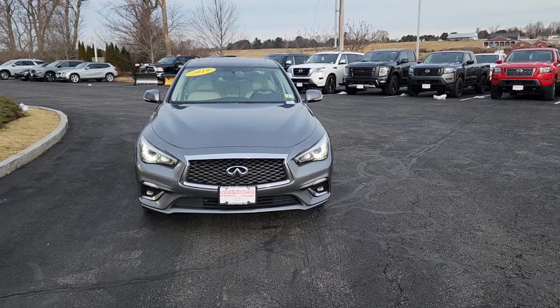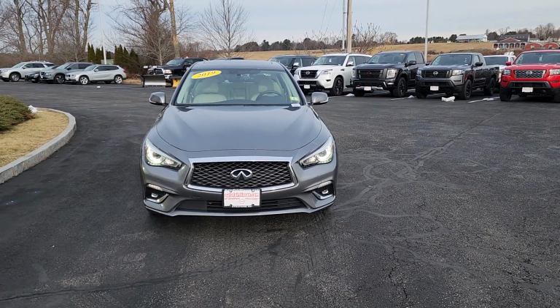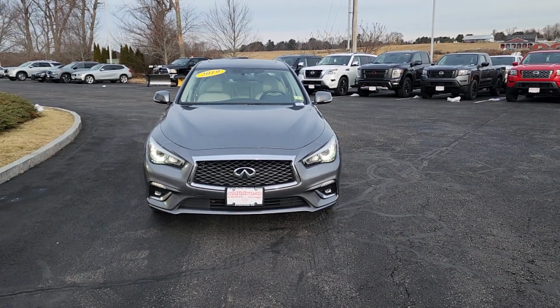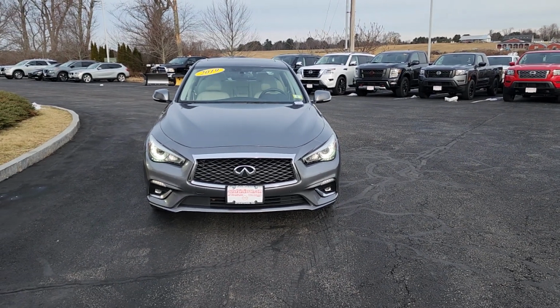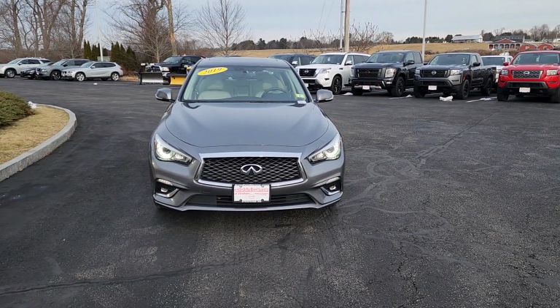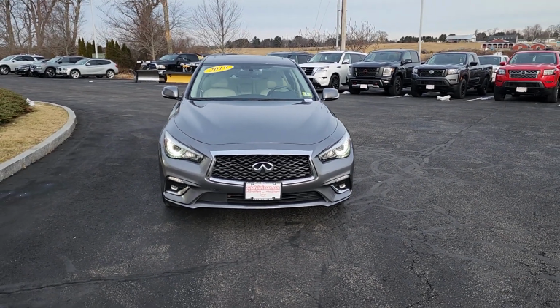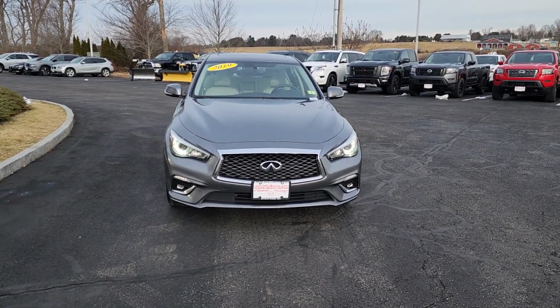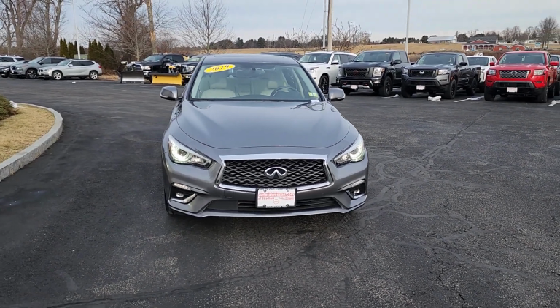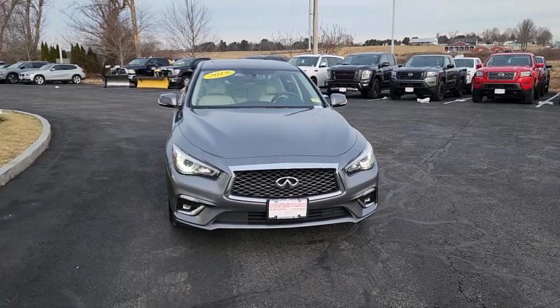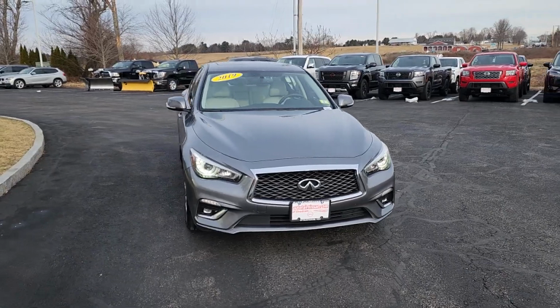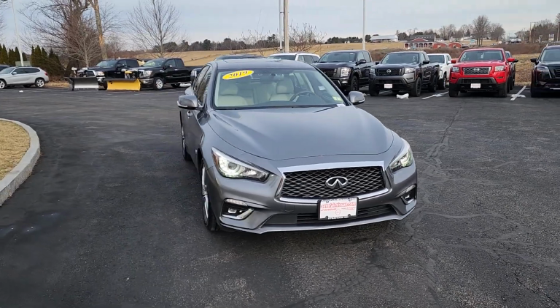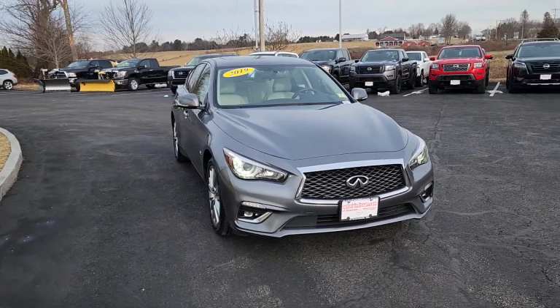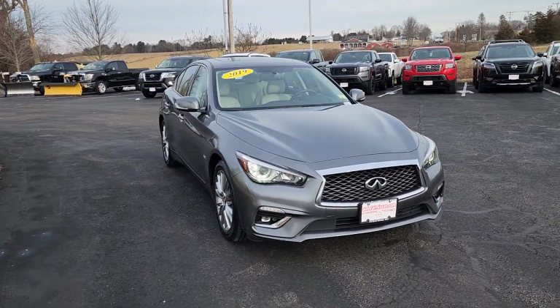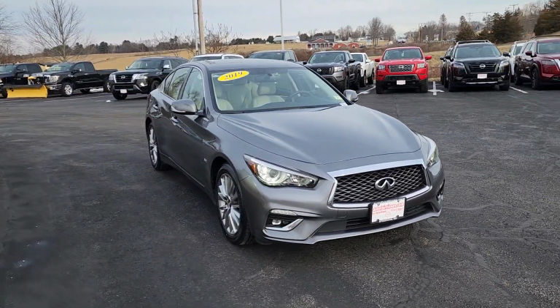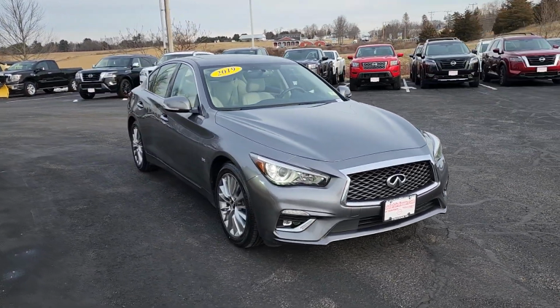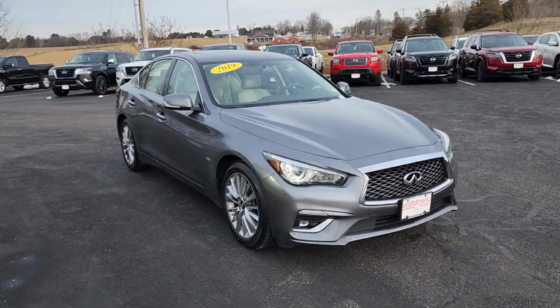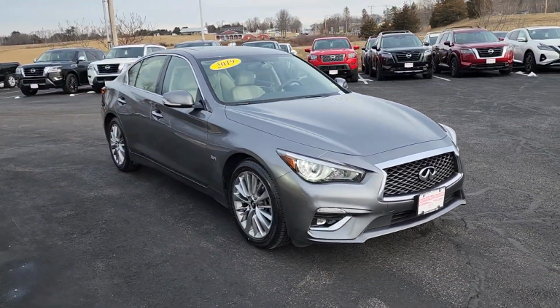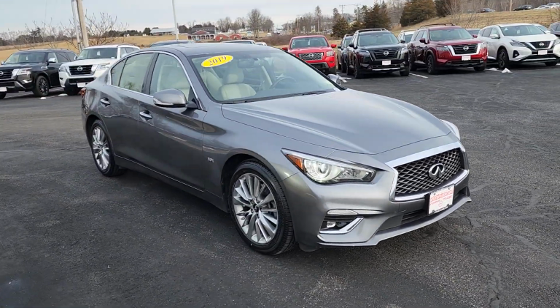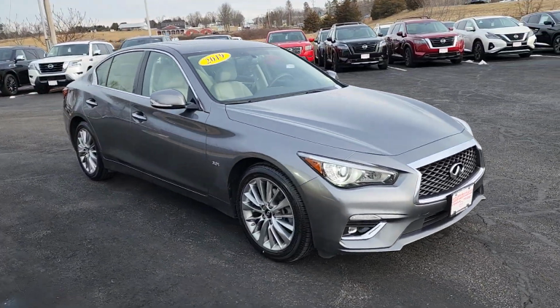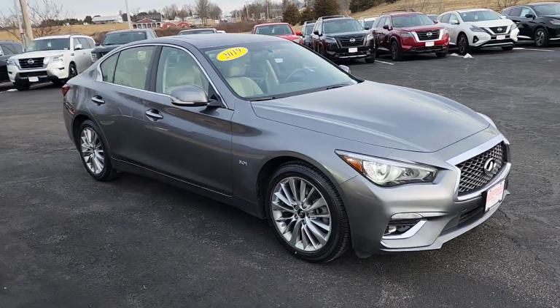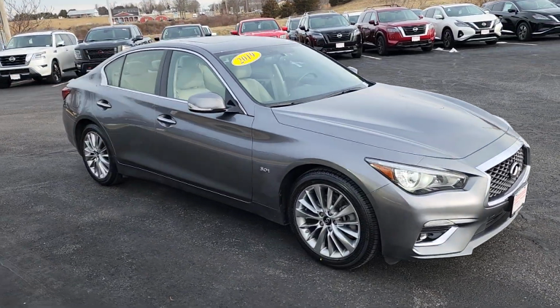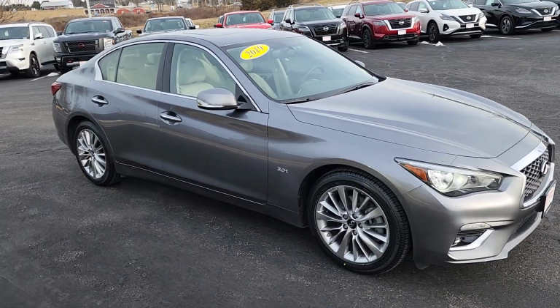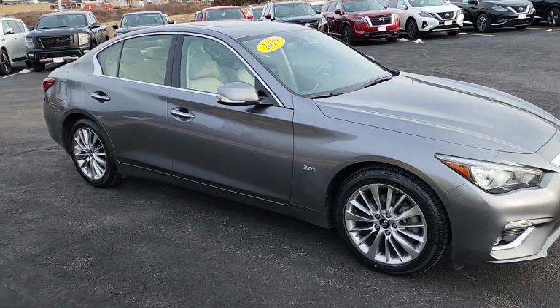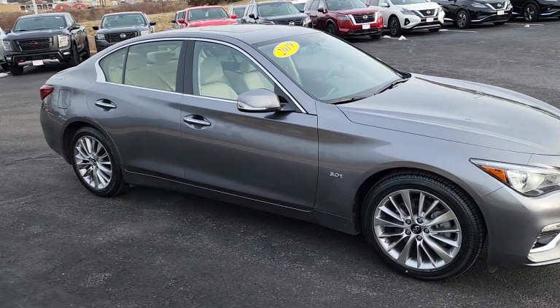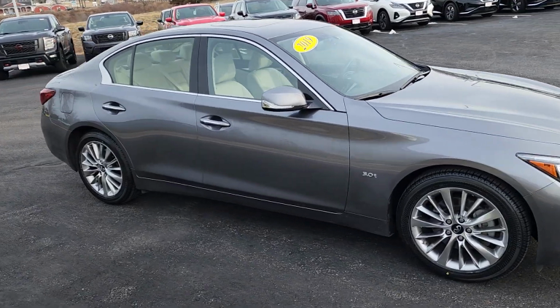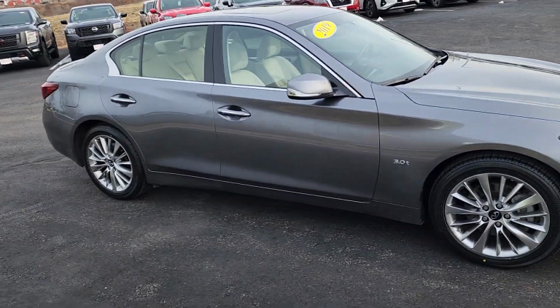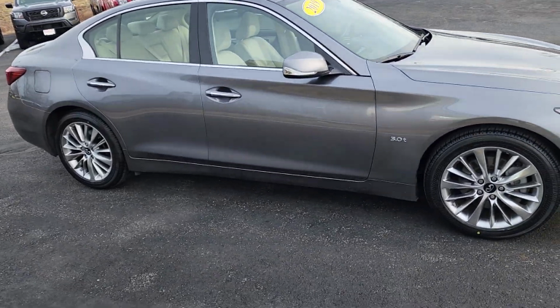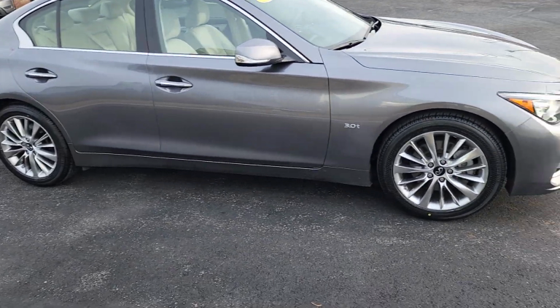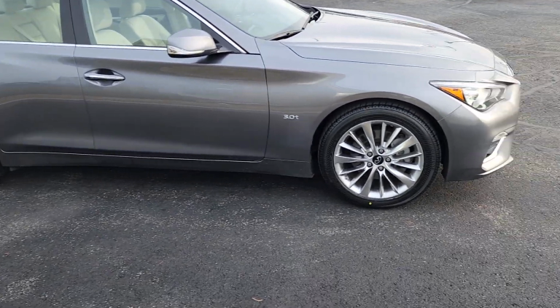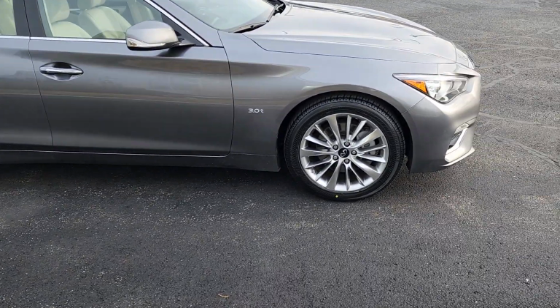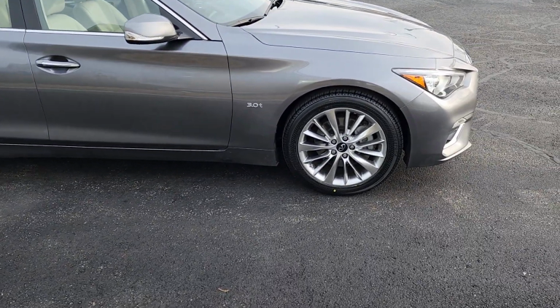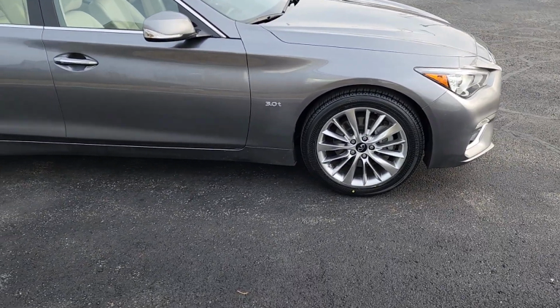Hey everybody, want to show you this beautiful 2019 Infiniti Q50. Nice LED headlights, beautiful gray color, and I love these alloy rims too.